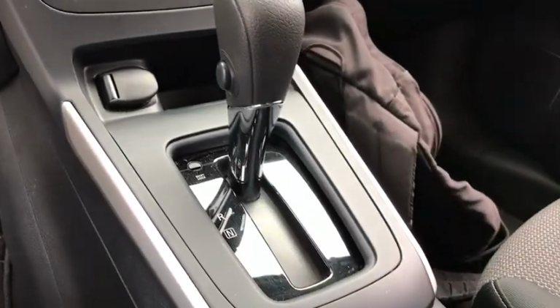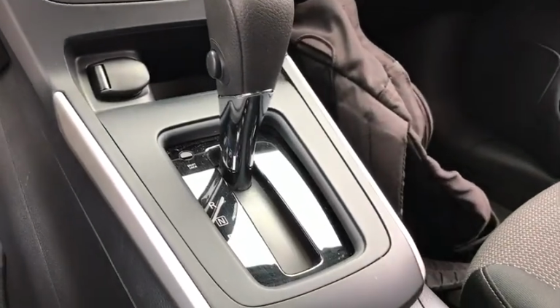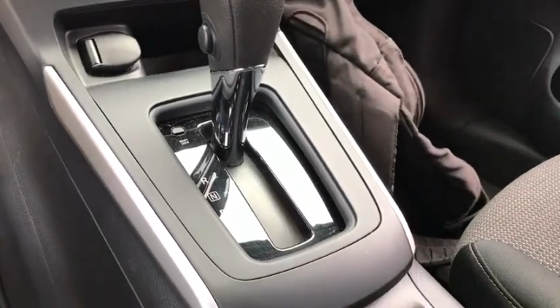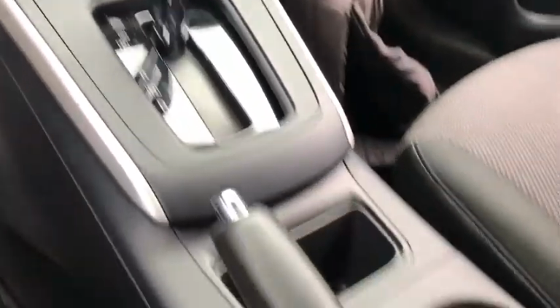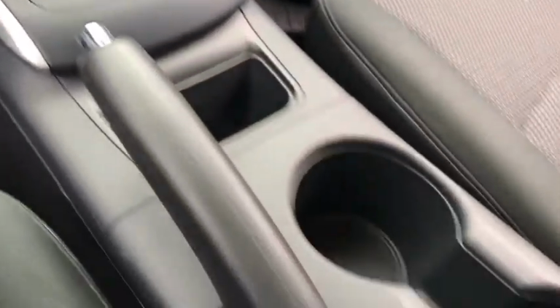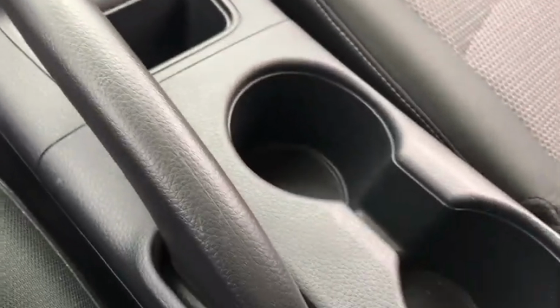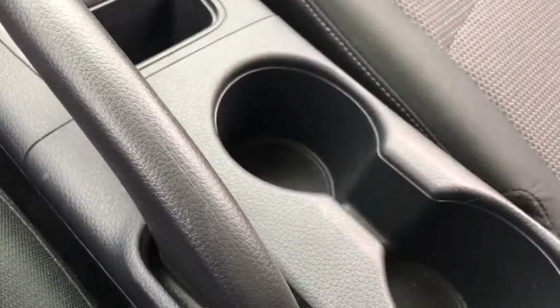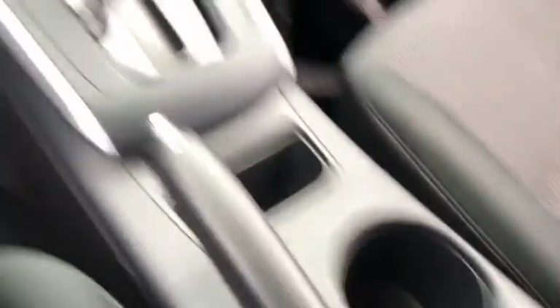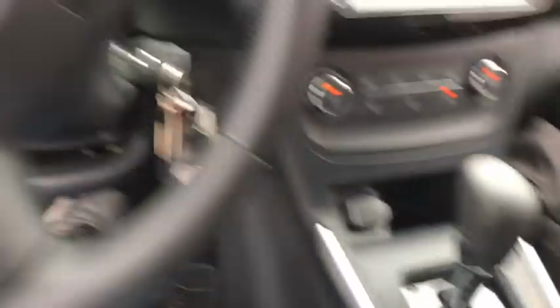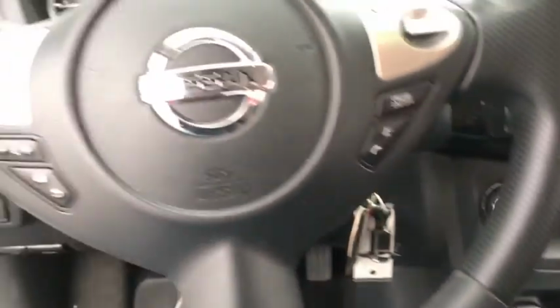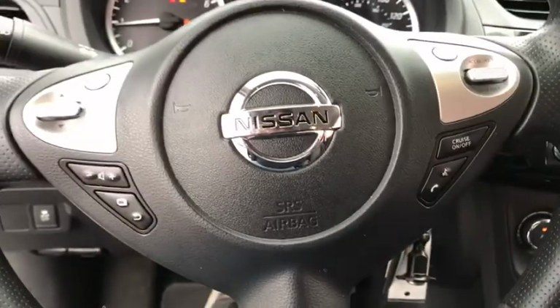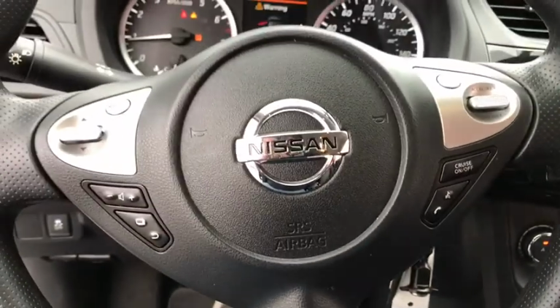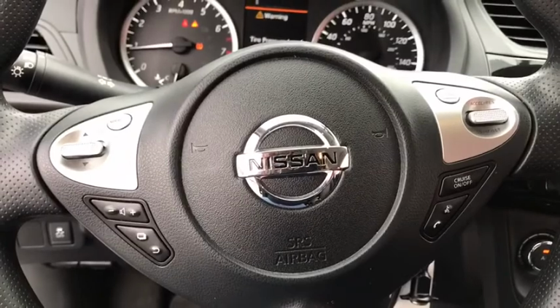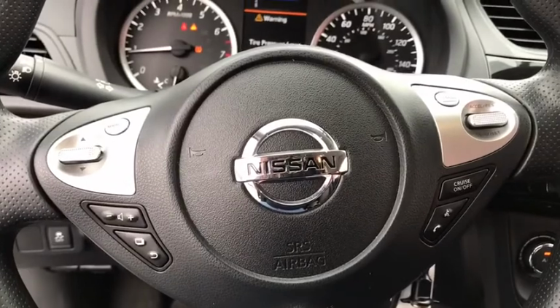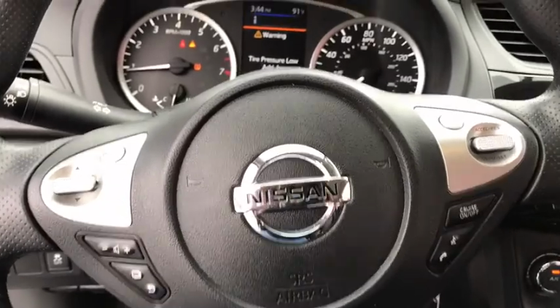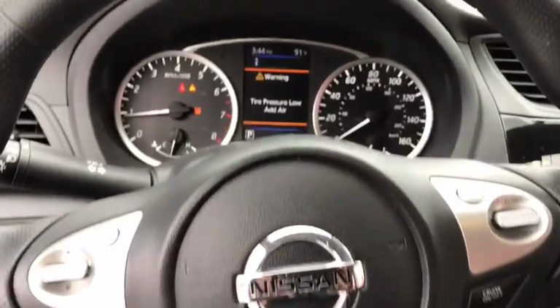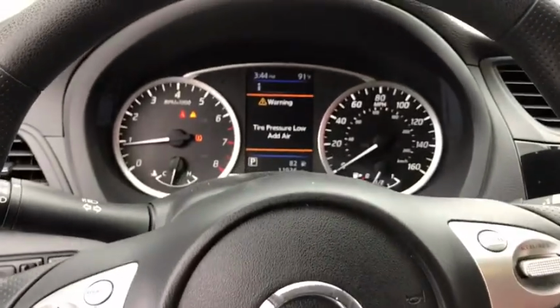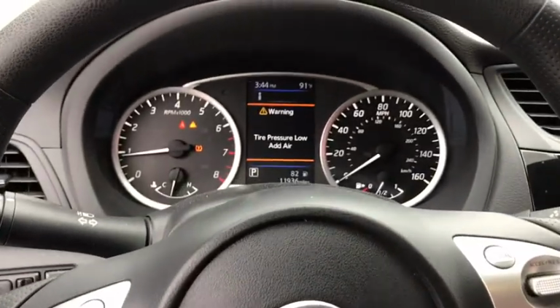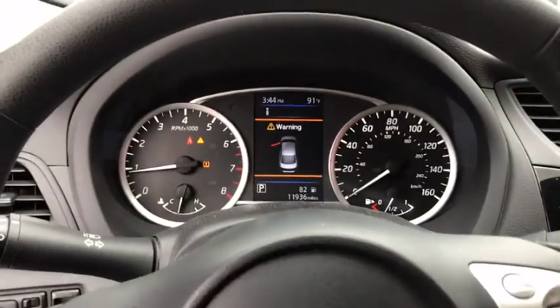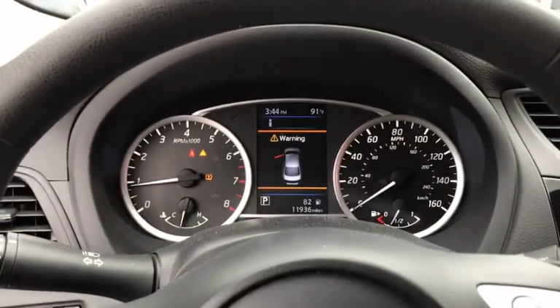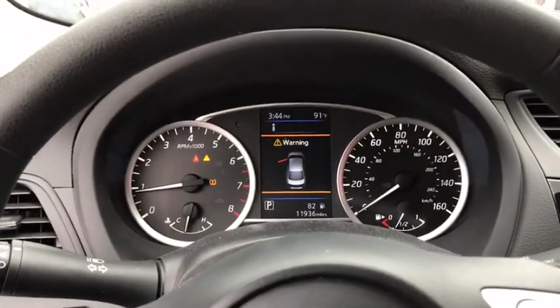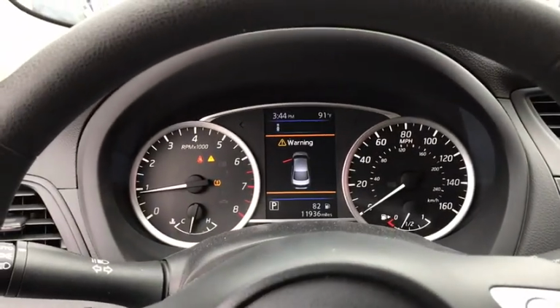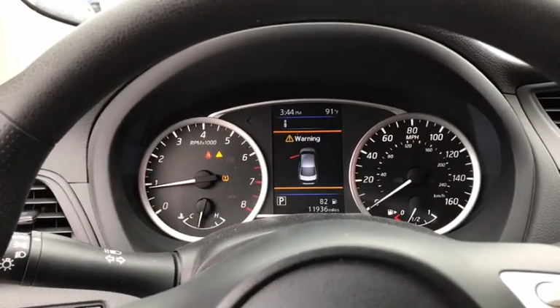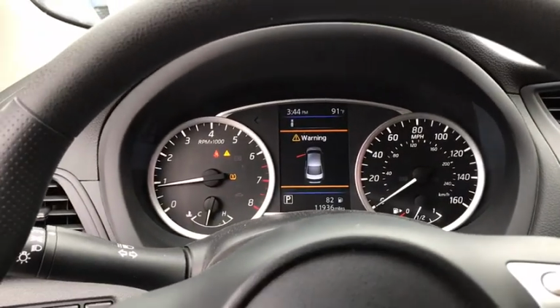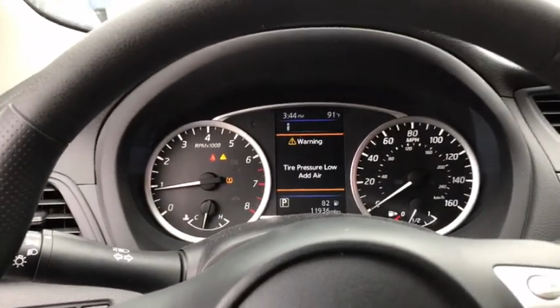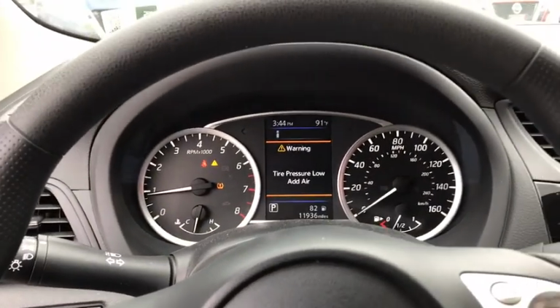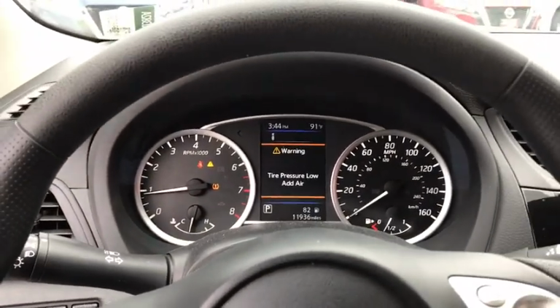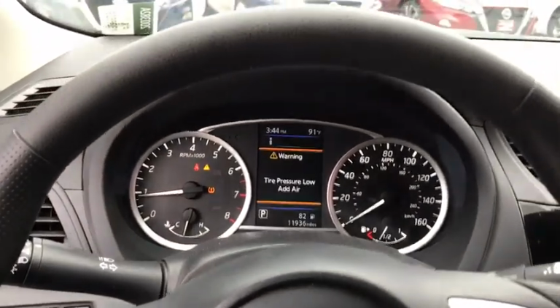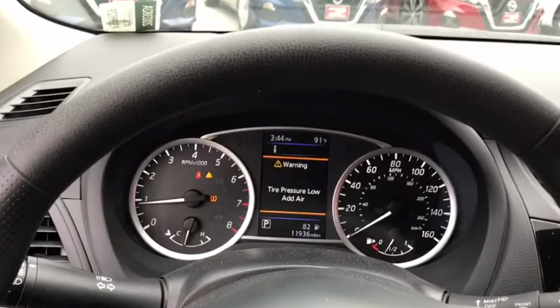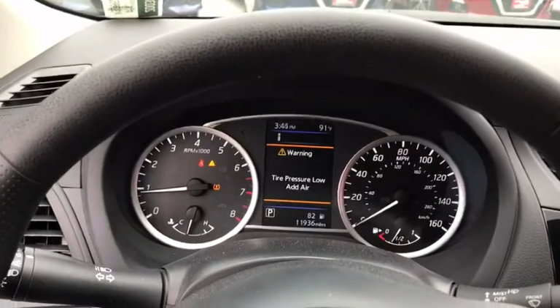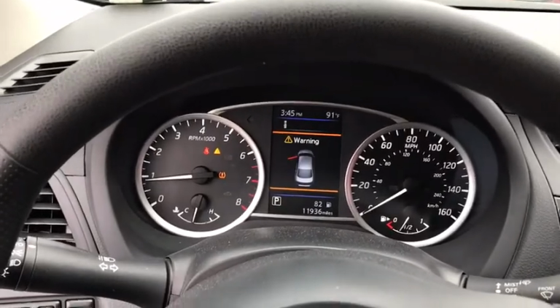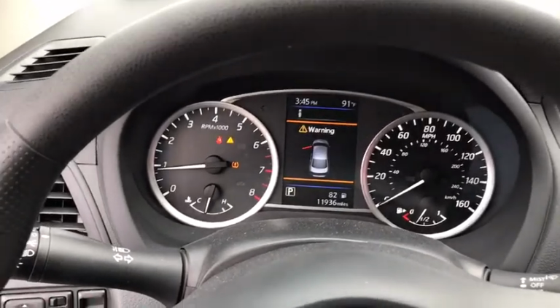Remote keyless entry, tachometer, front bucket seats, cloth seat trim, front reading lamps, tilt steering wheel, driver vanity mirror, passenger vanity mirror, steel wheels.